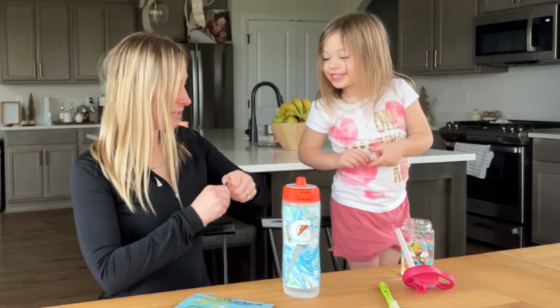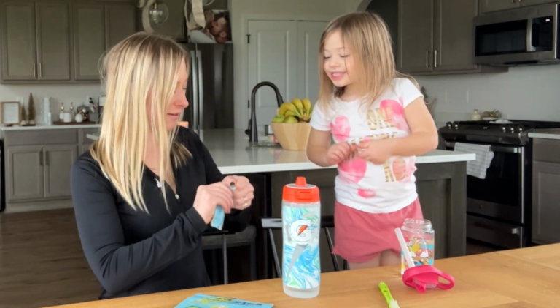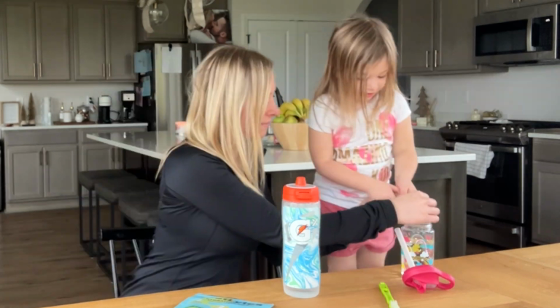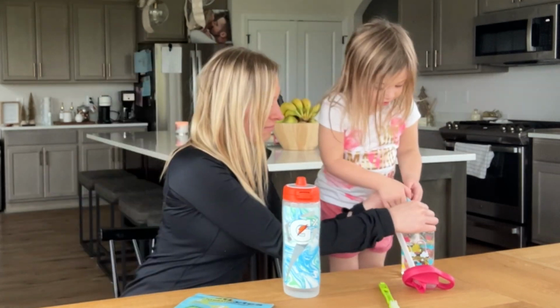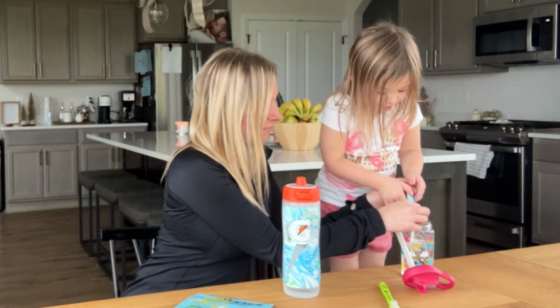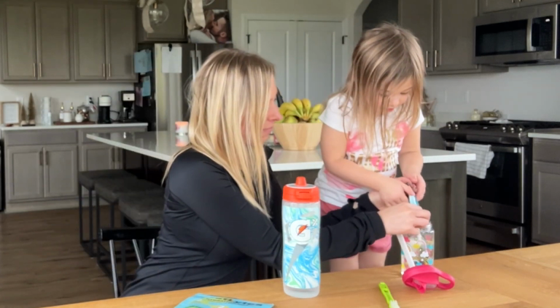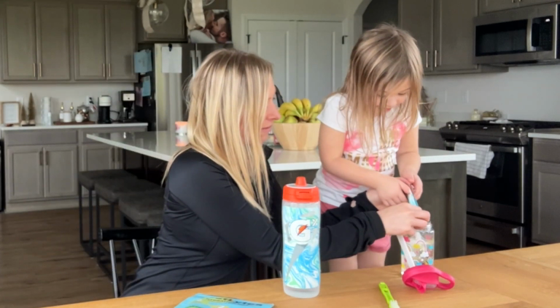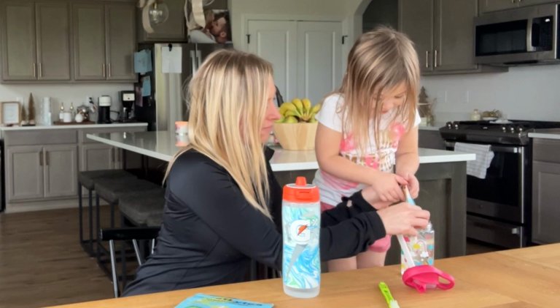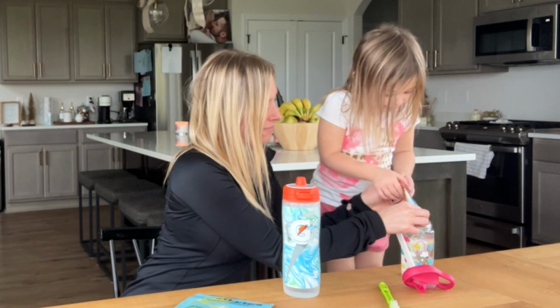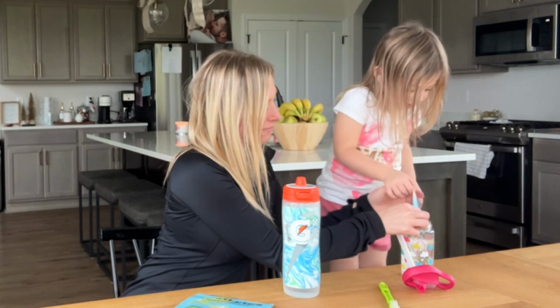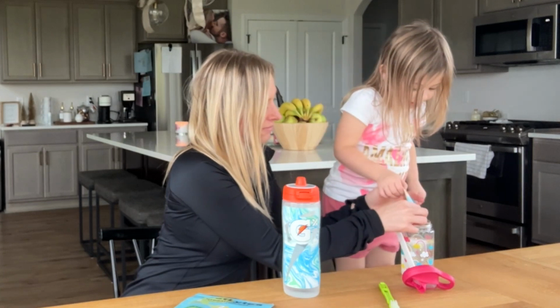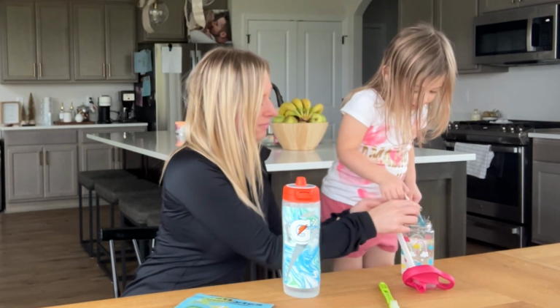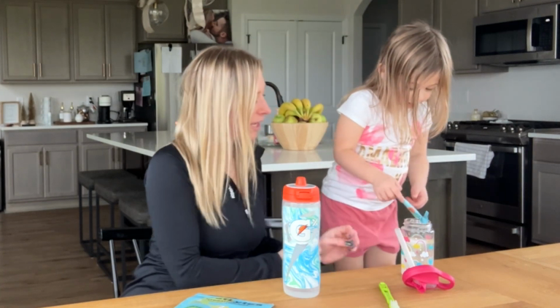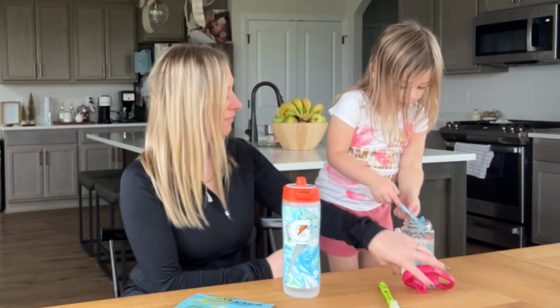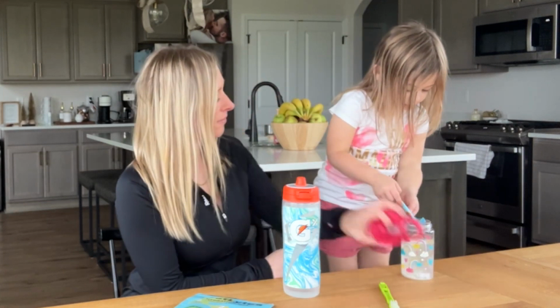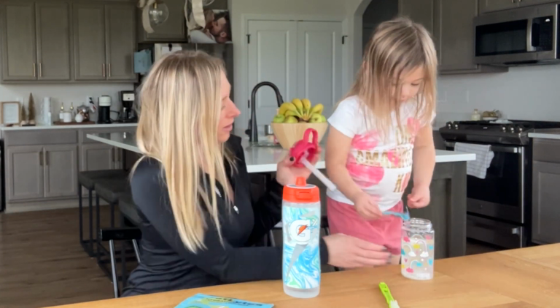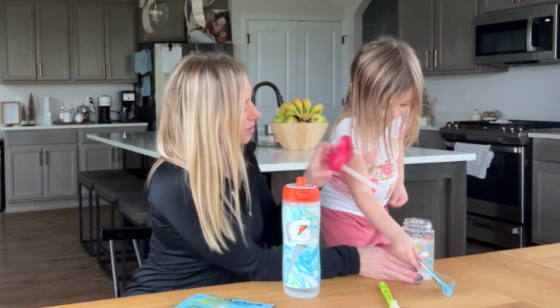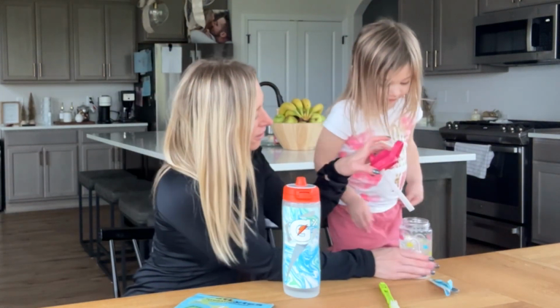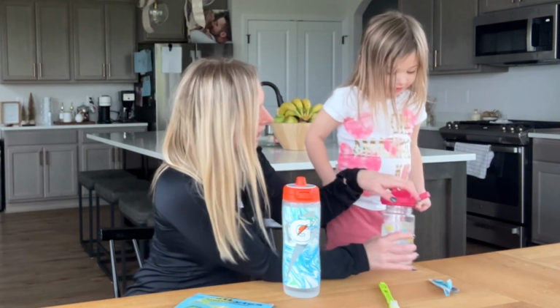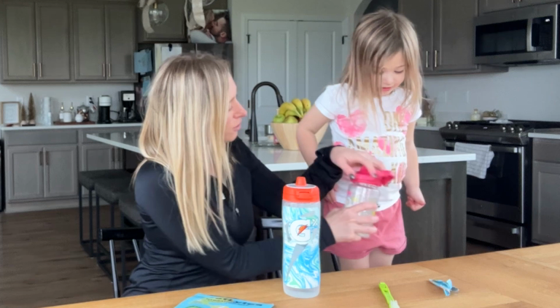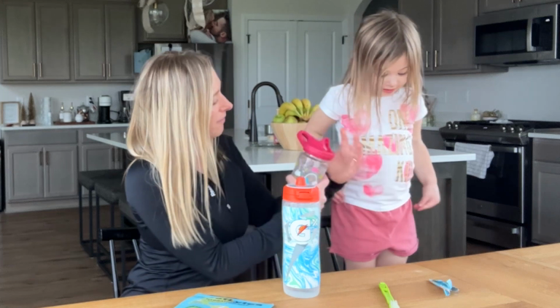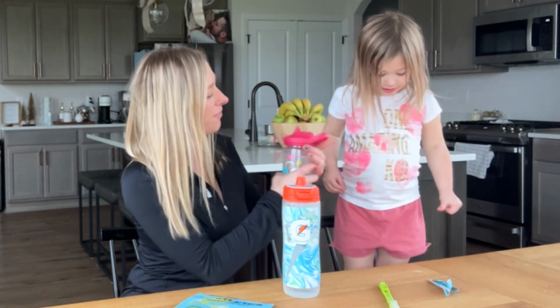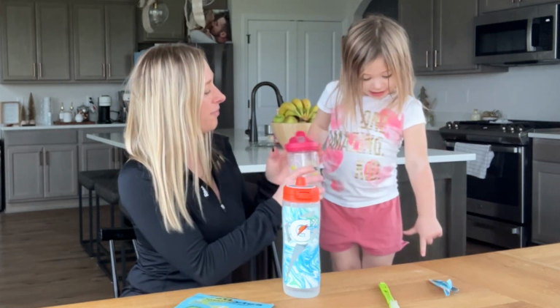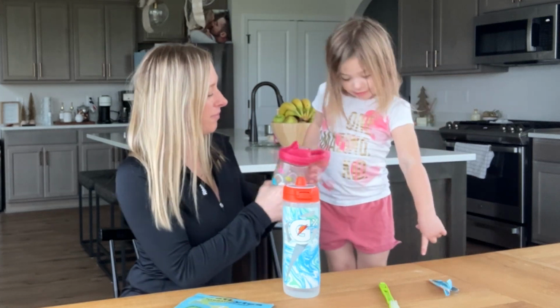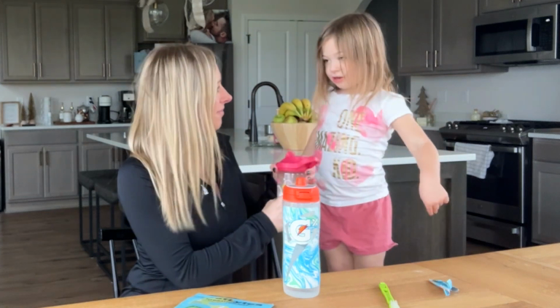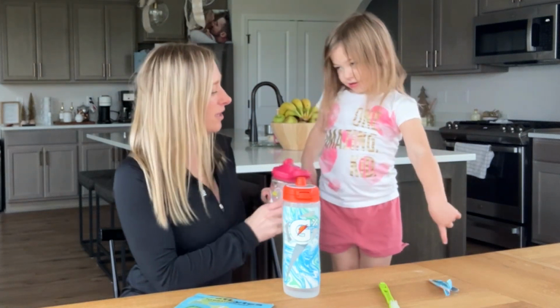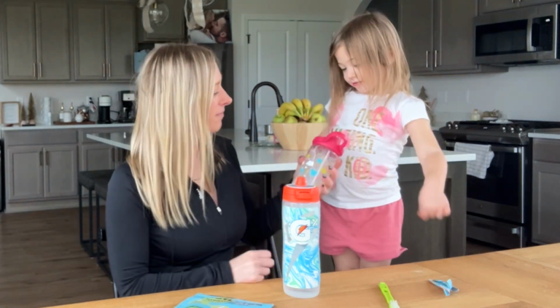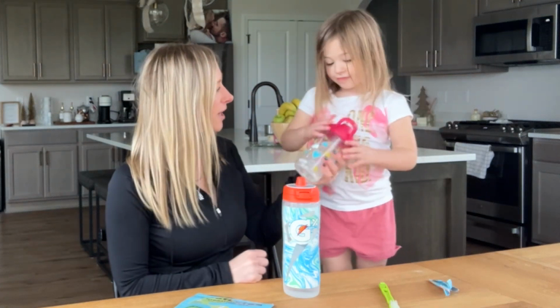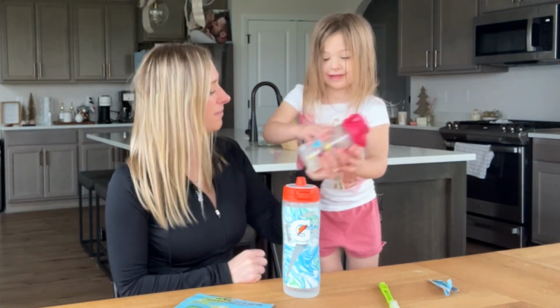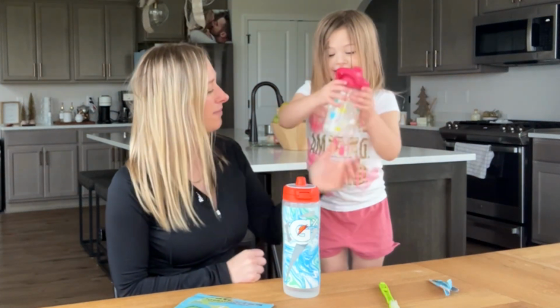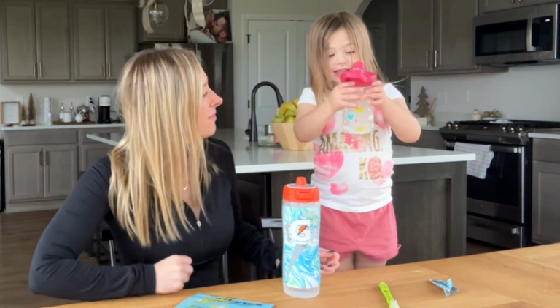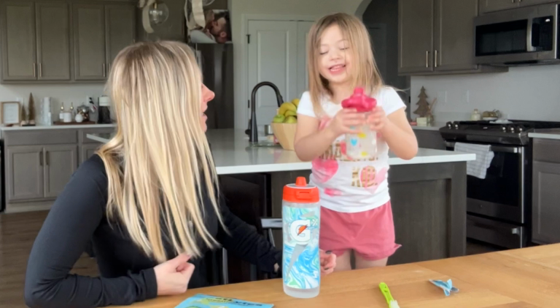Let's see. Good job. All right, let's put your lid on and you shake it up, then you try it. That's okay — shake it up. Shake, shake, shake.